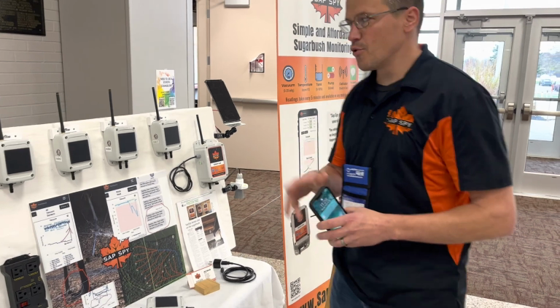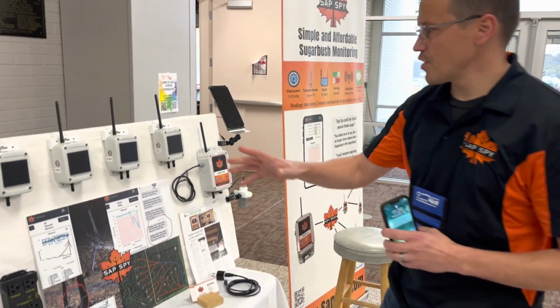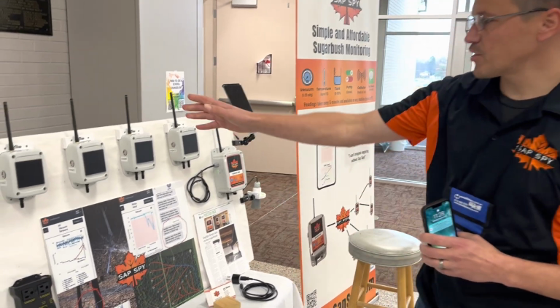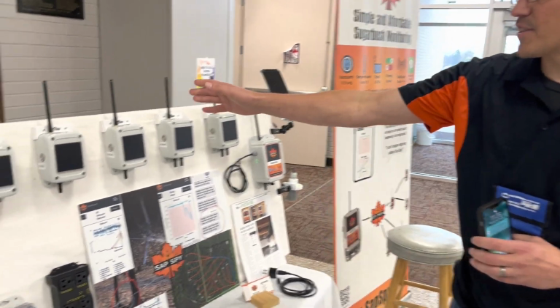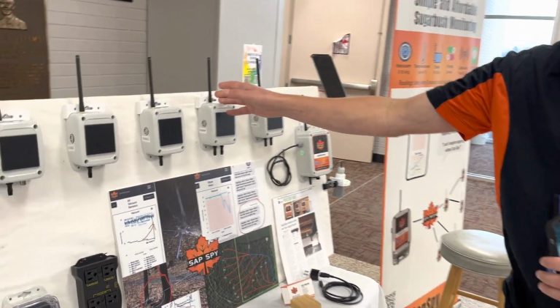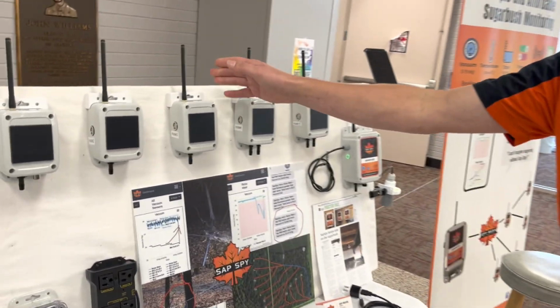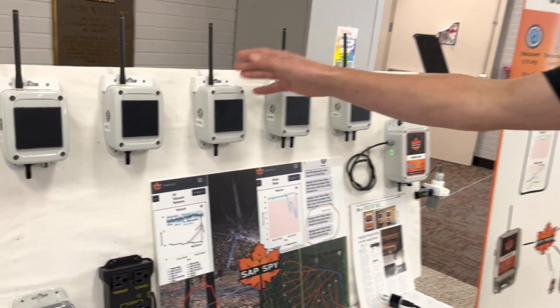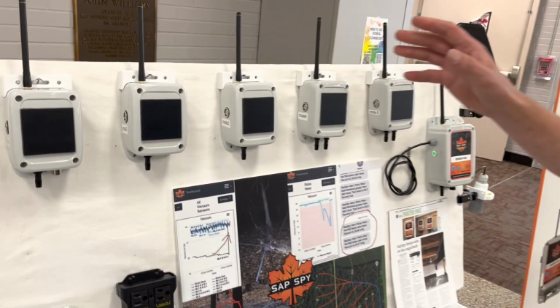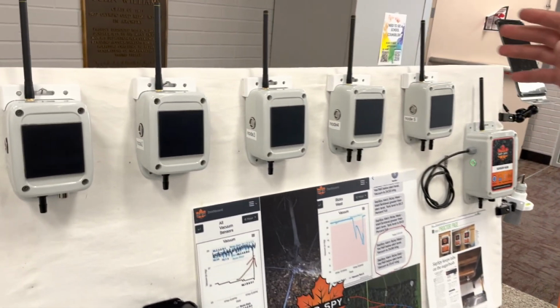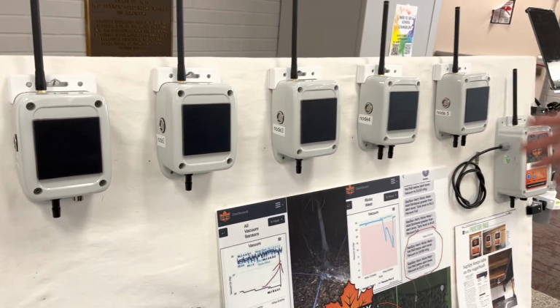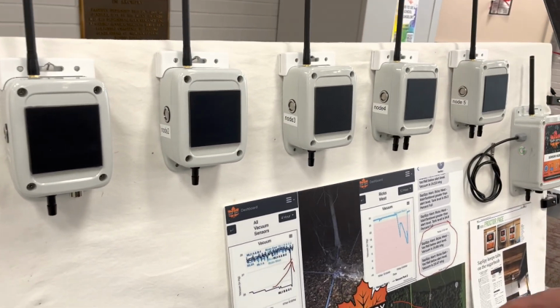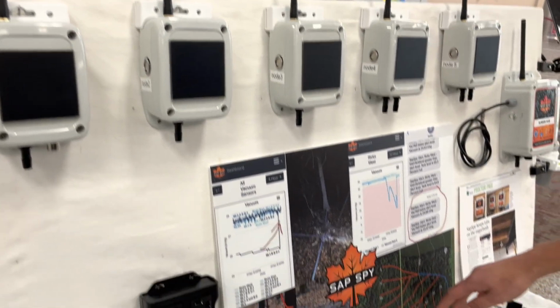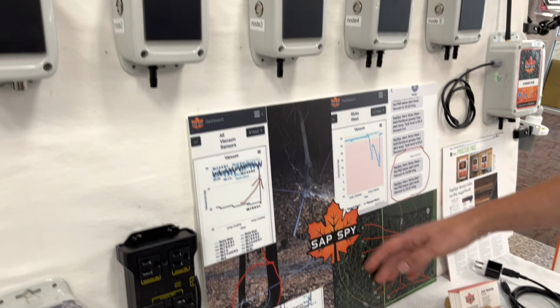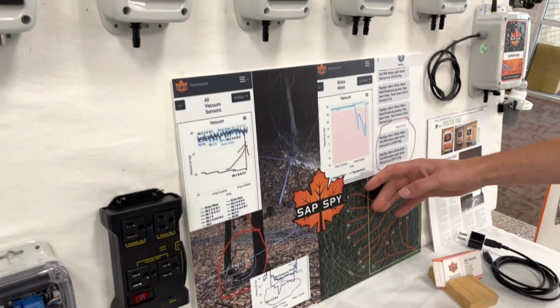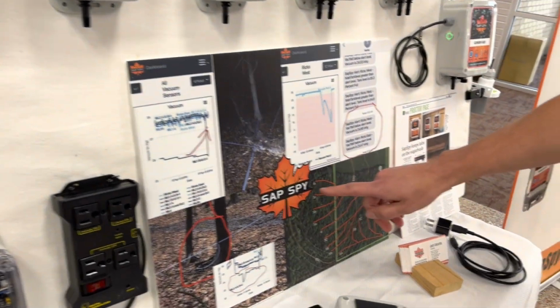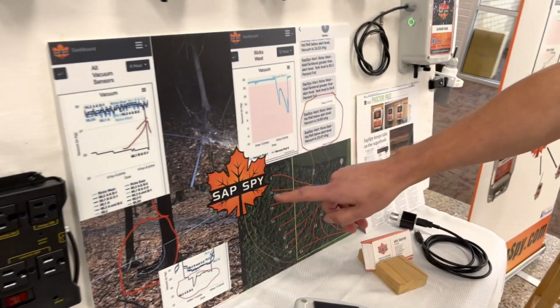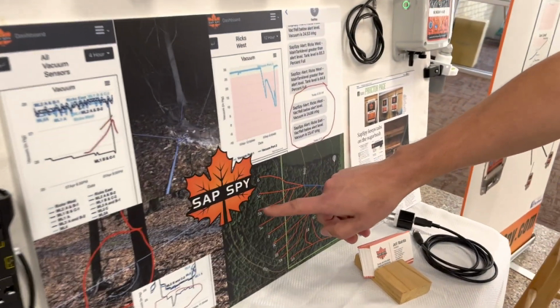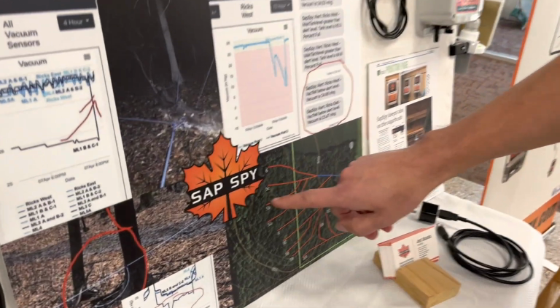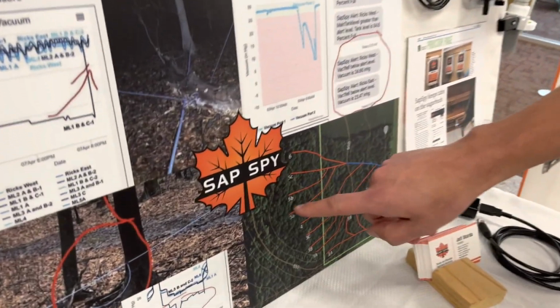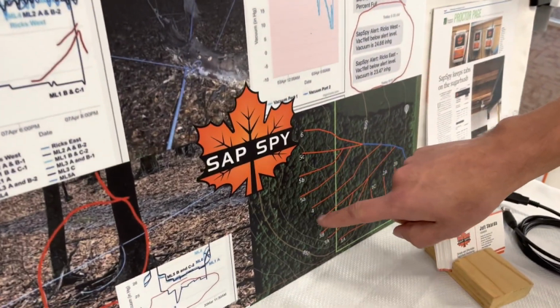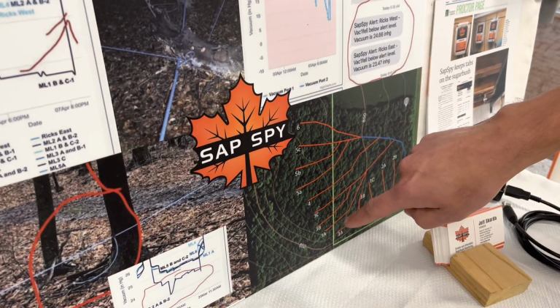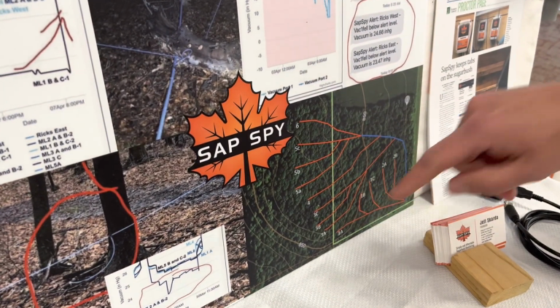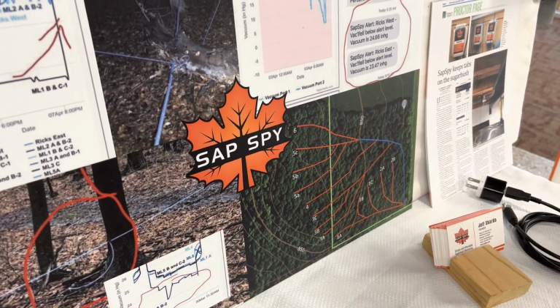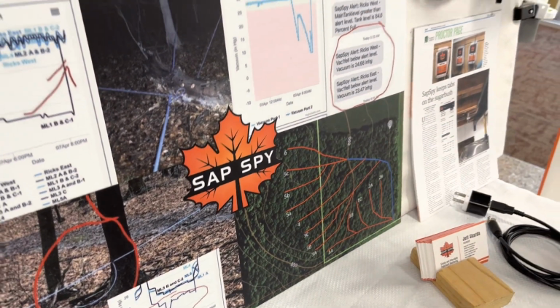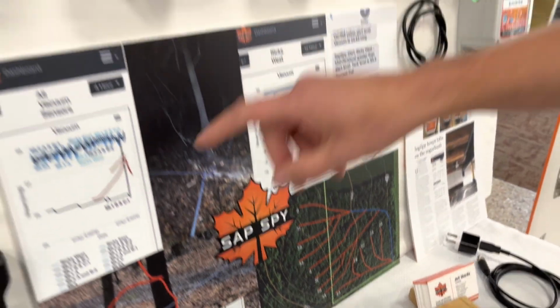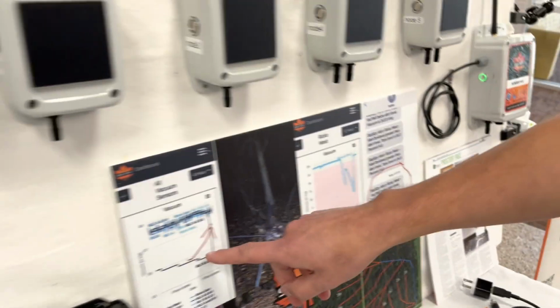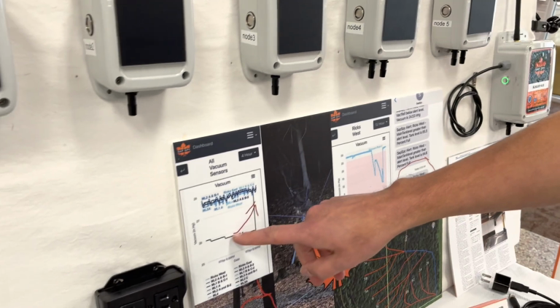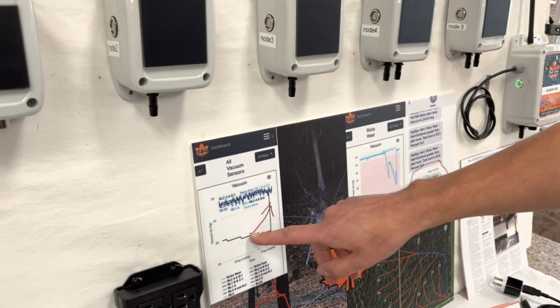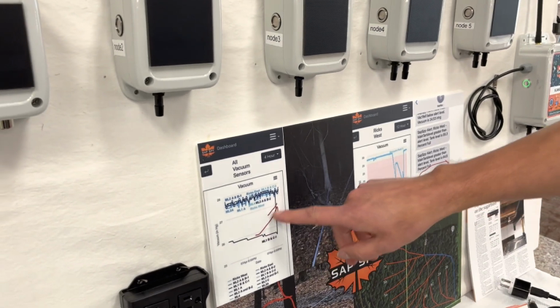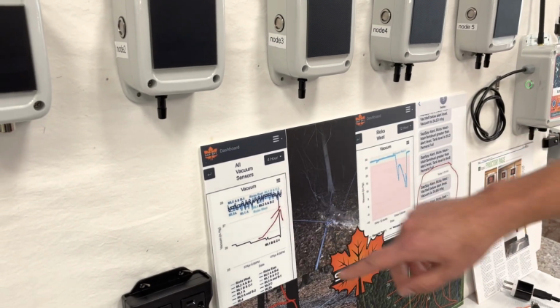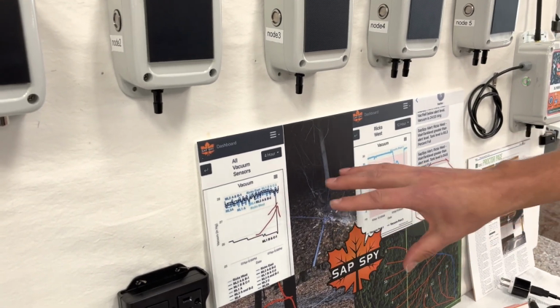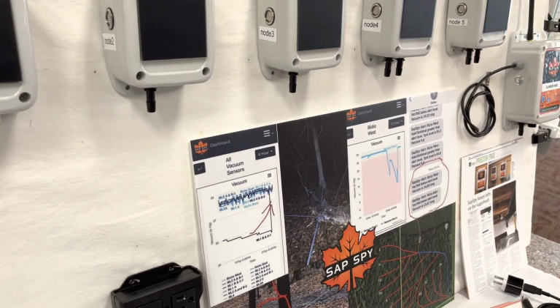New this year, we also have sensor nodes for end-of-main lines. So for example, in this sugar bush, I have a sensor node at the end of every main line, so it tells me right where those leaks are in our sugar bush.